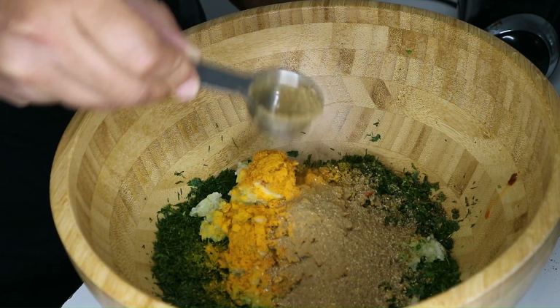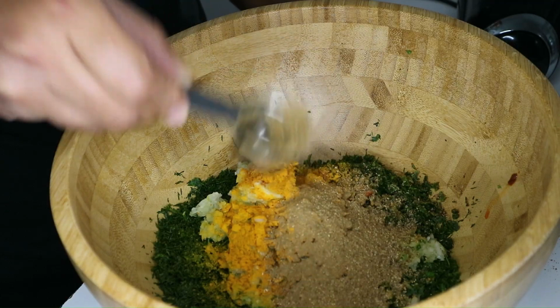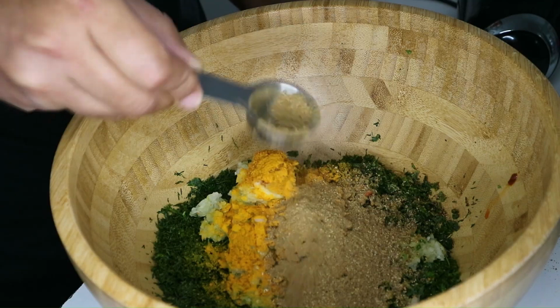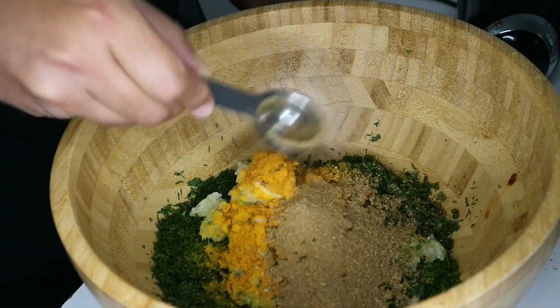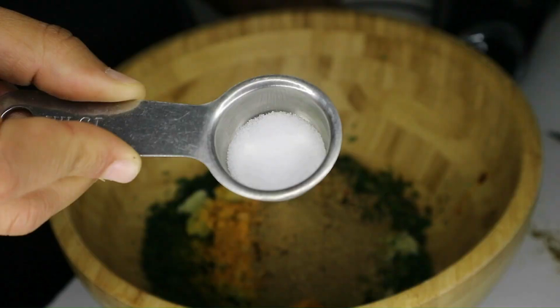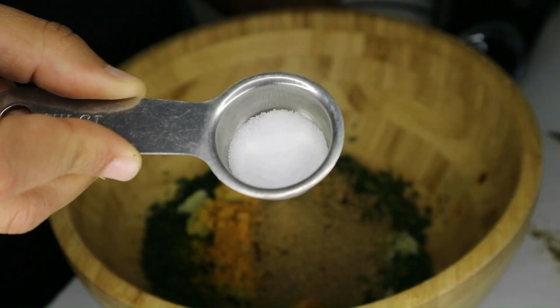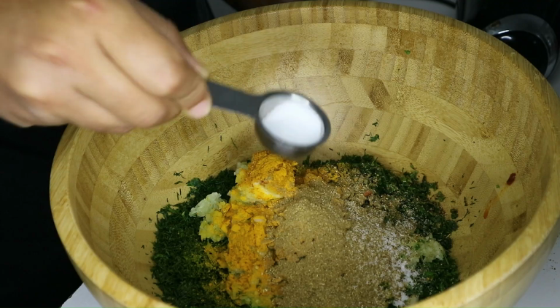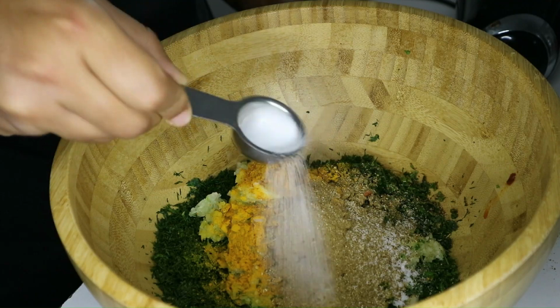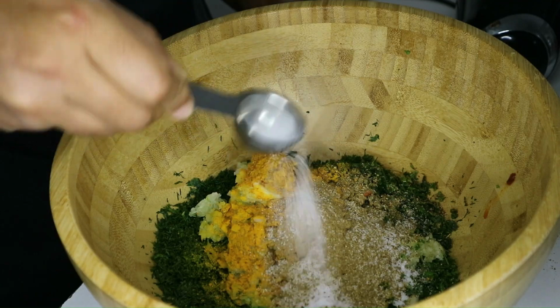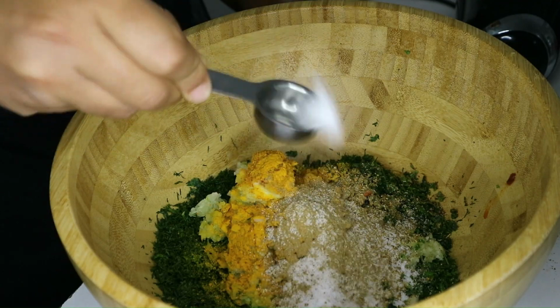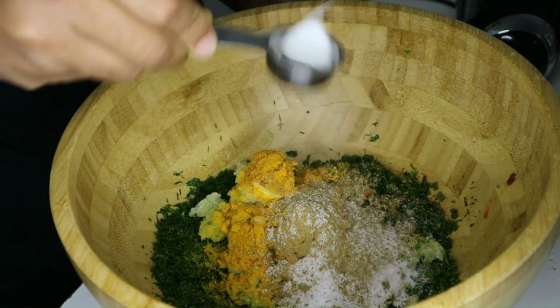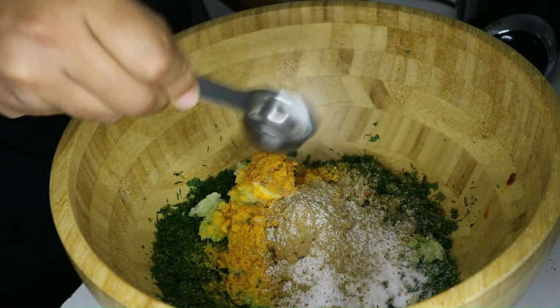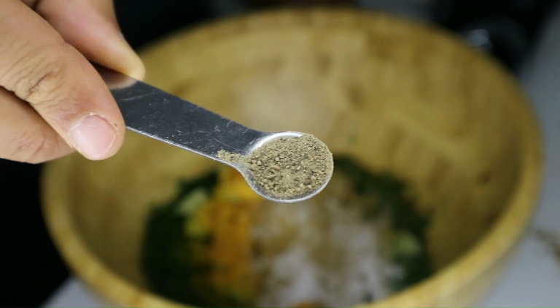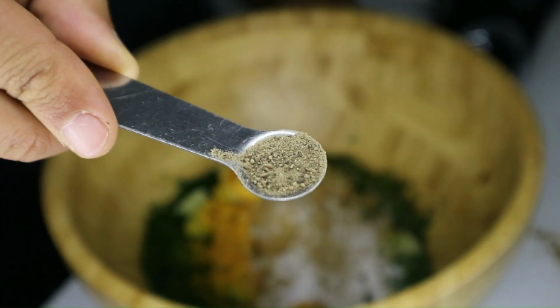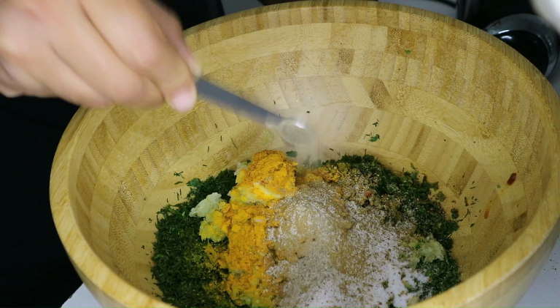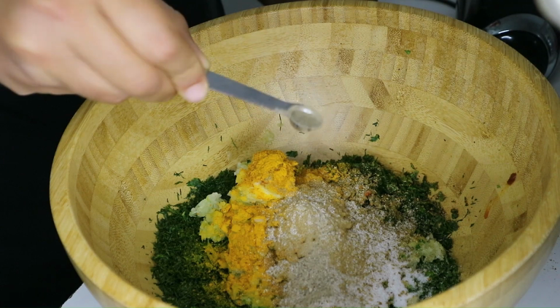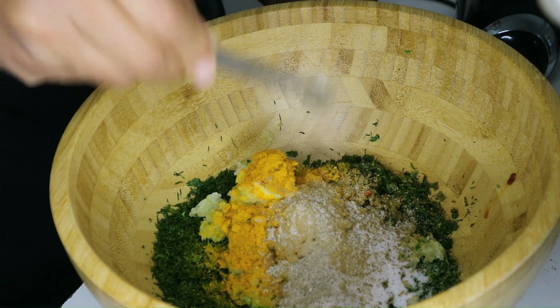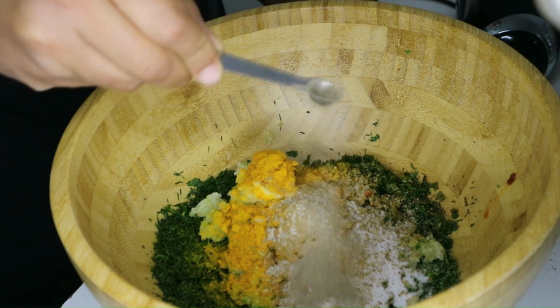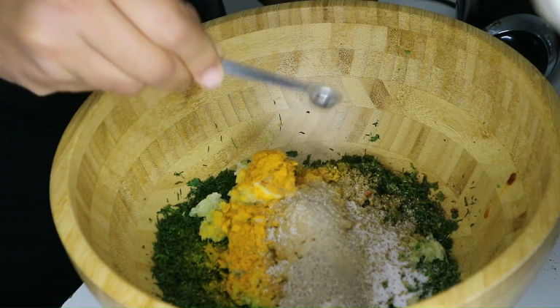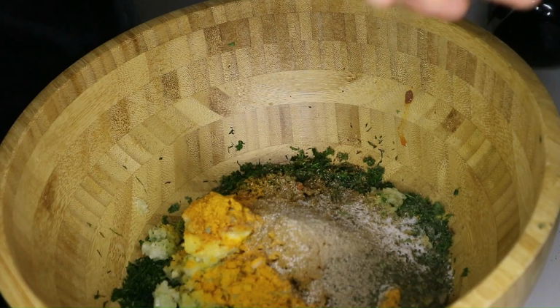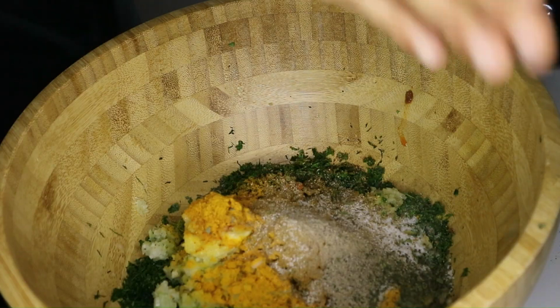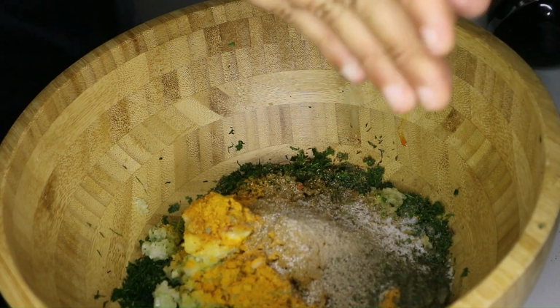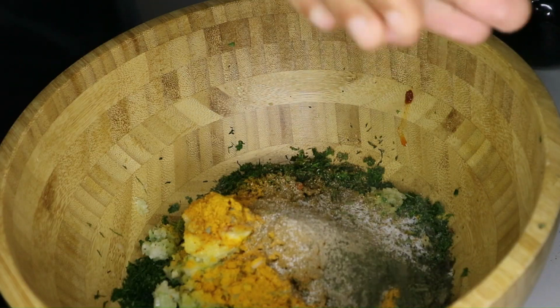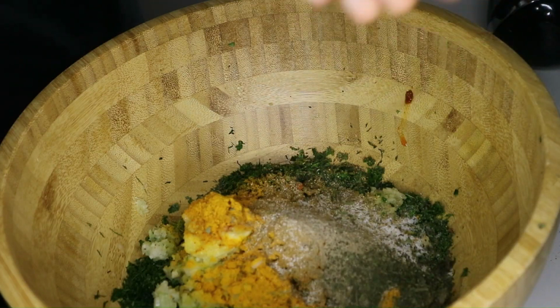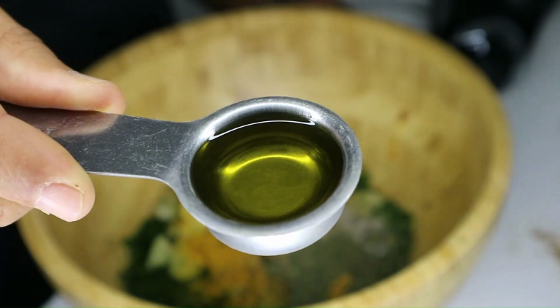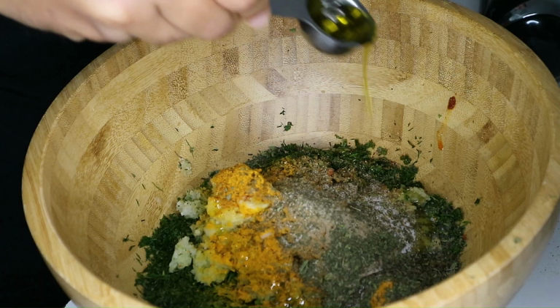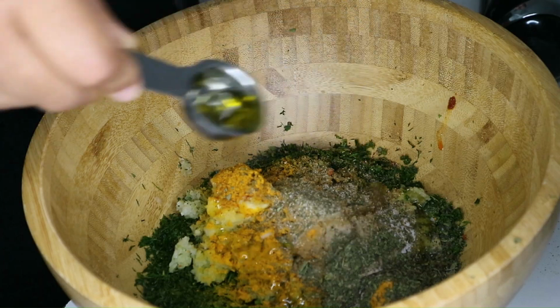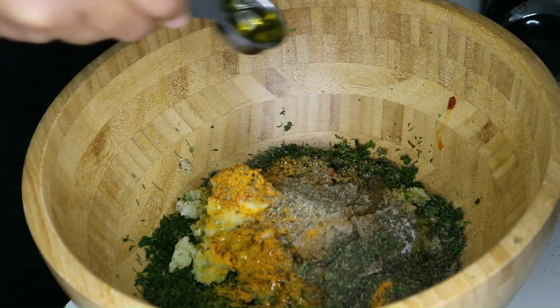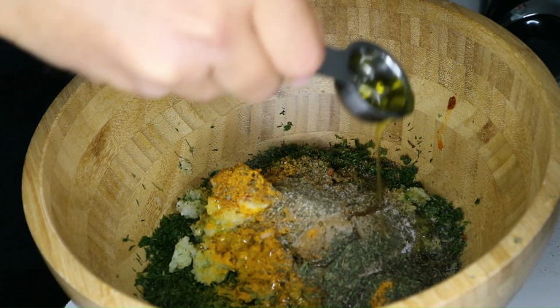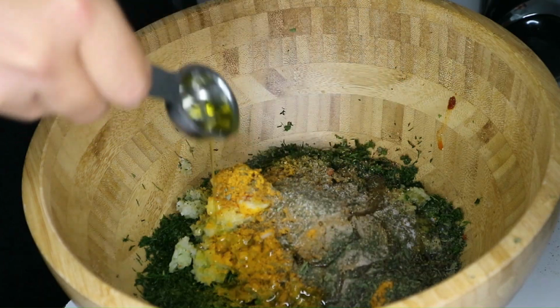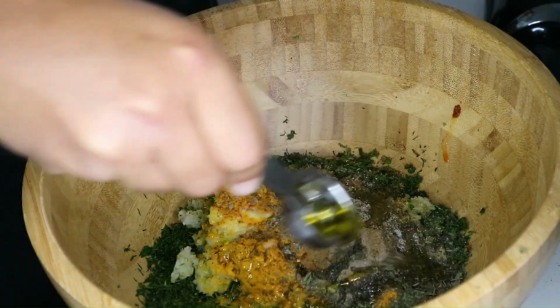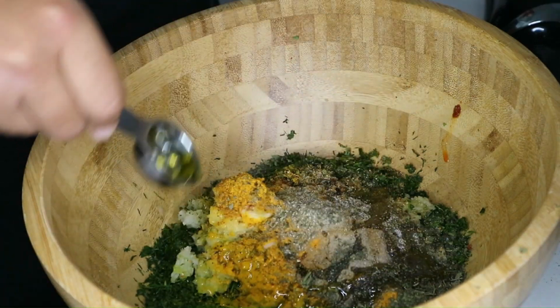Add one tablespoon of coriander, half a tablespoon of salt, half a tablespoon of black pepper, one tablespoon of dried mint, some olive oil, and two raw eggs. Mix well, then add some fine semolina so we can form the balls.